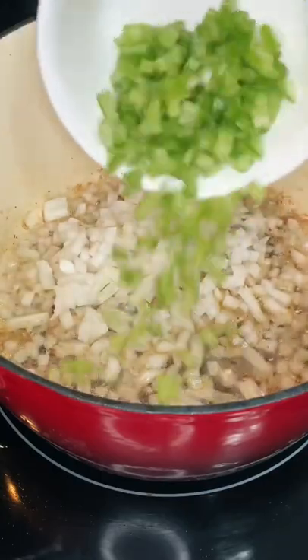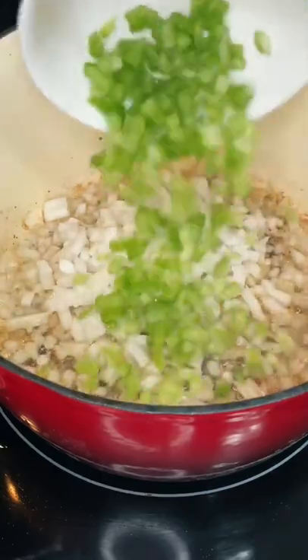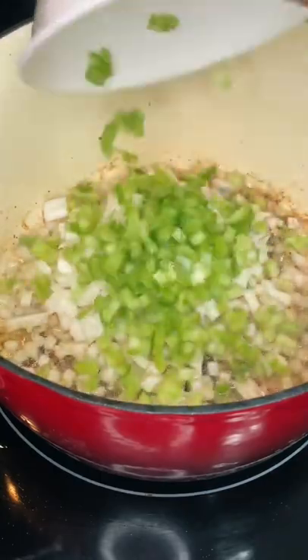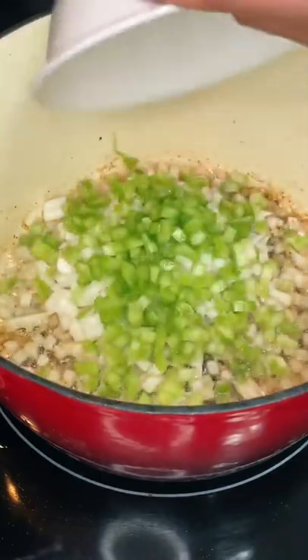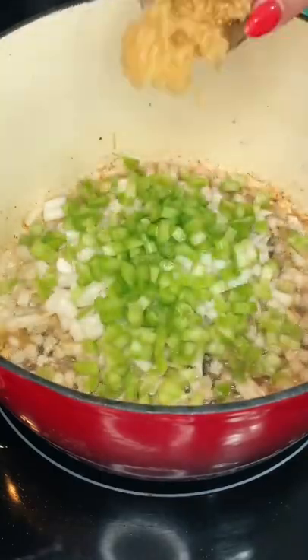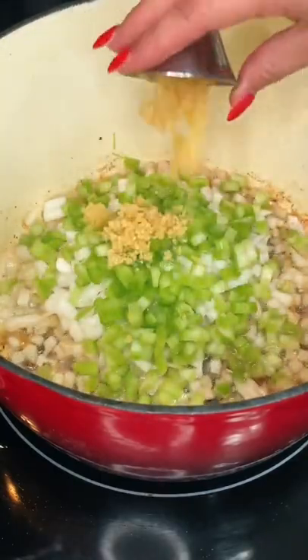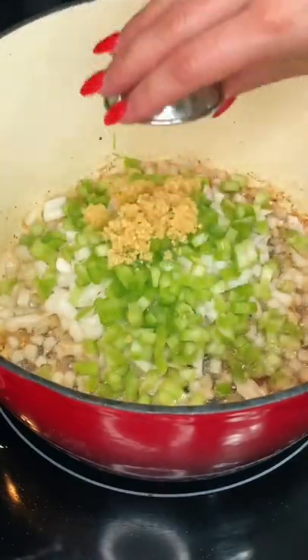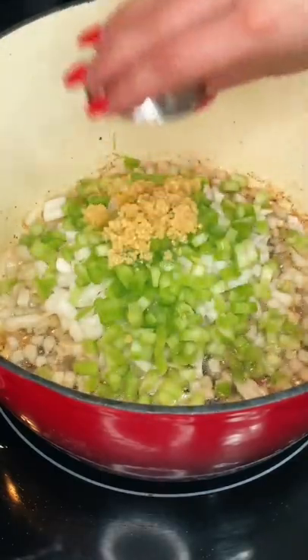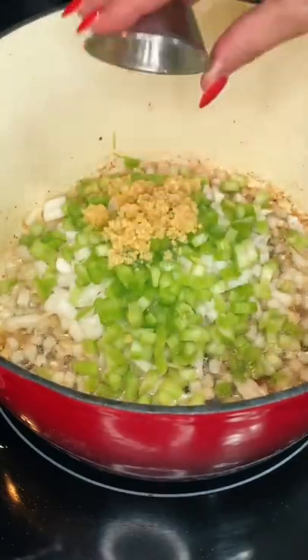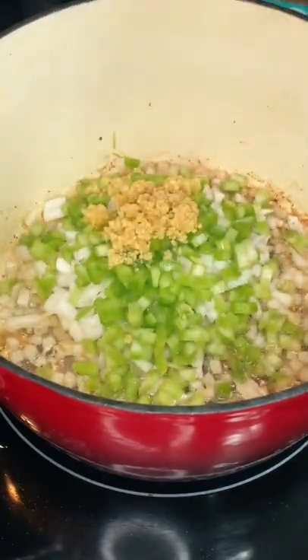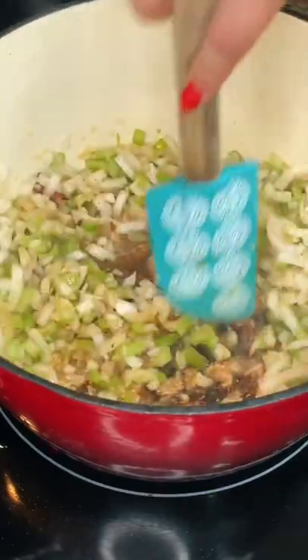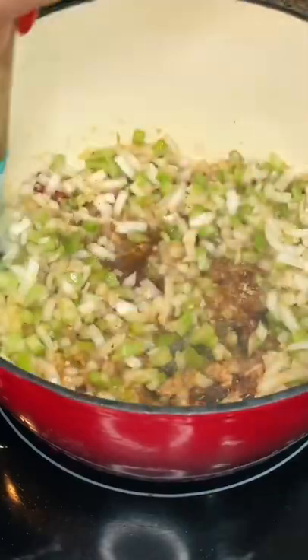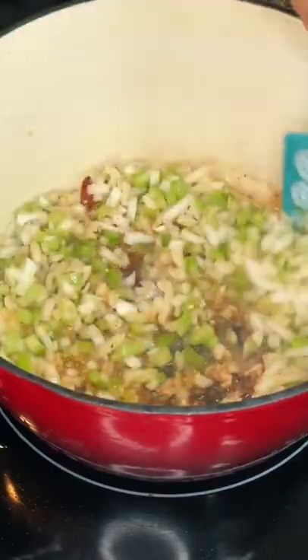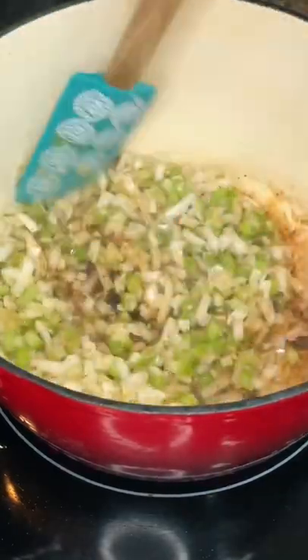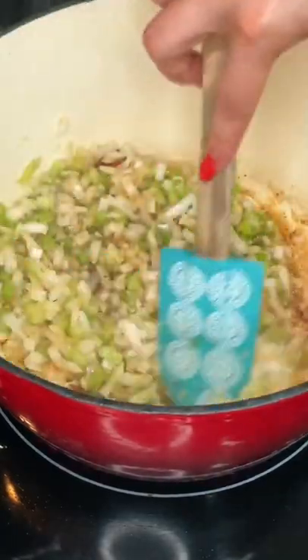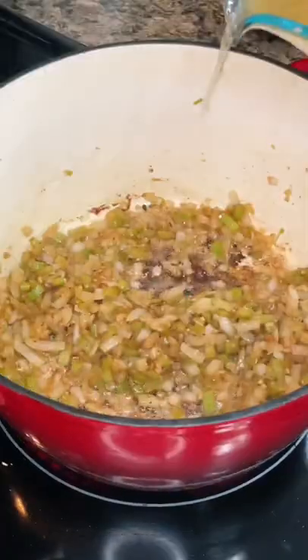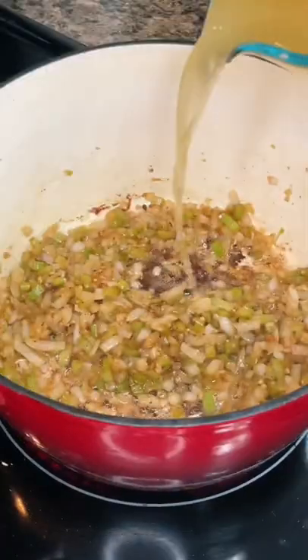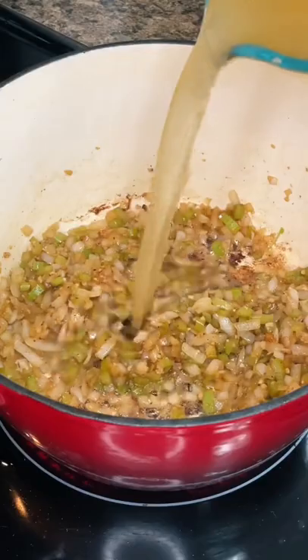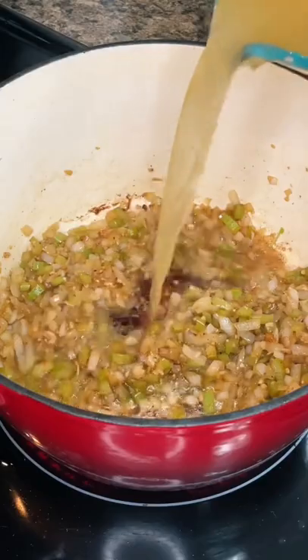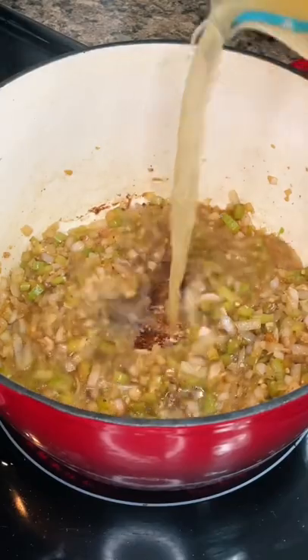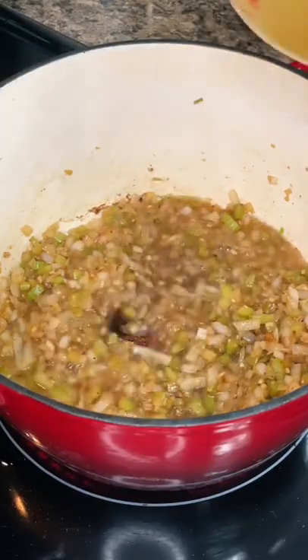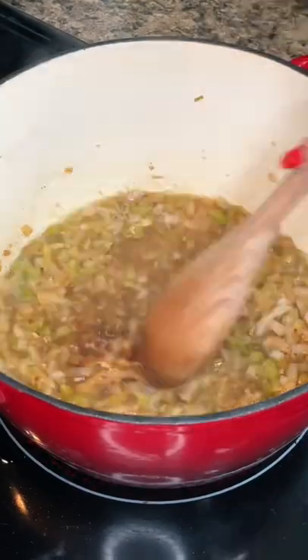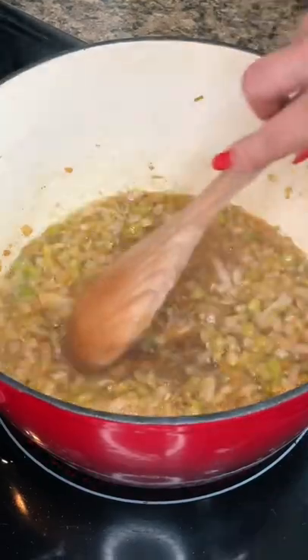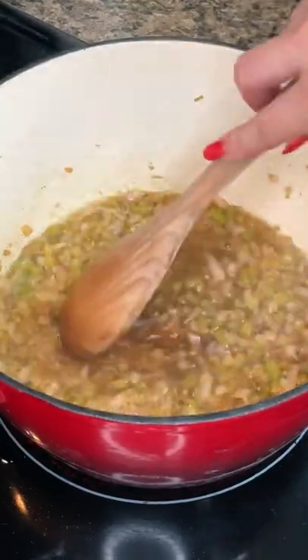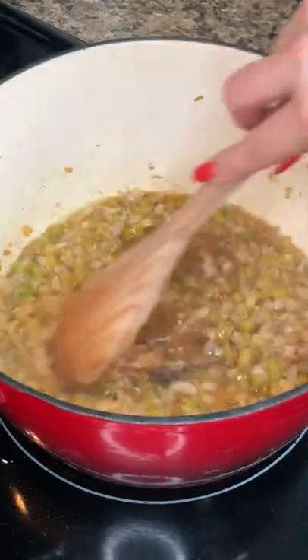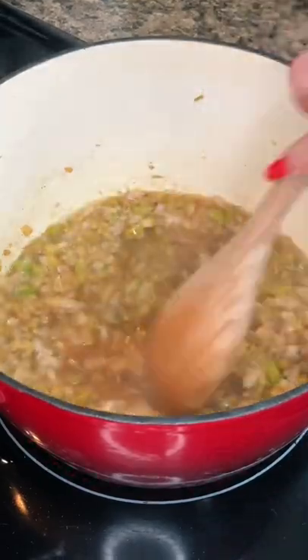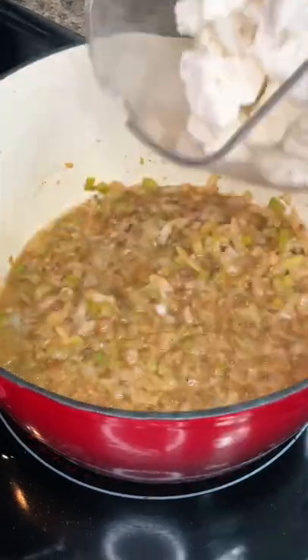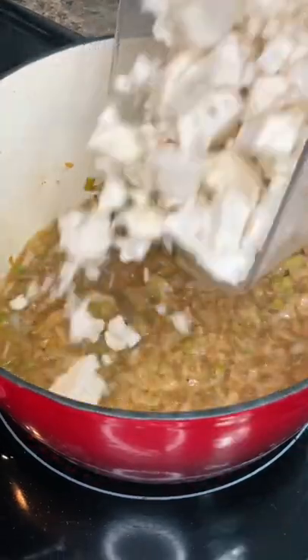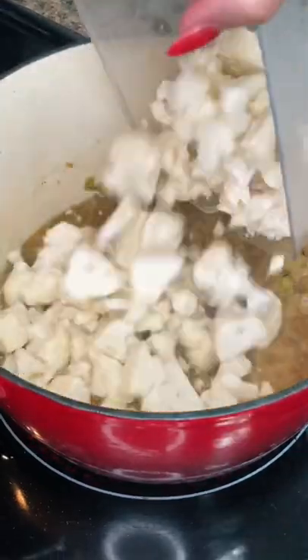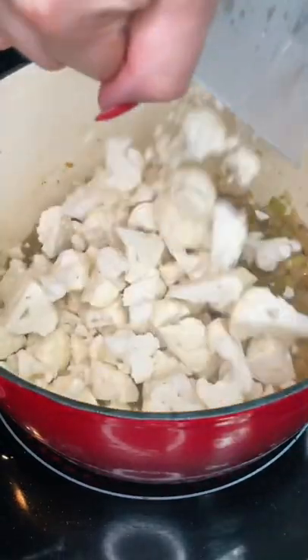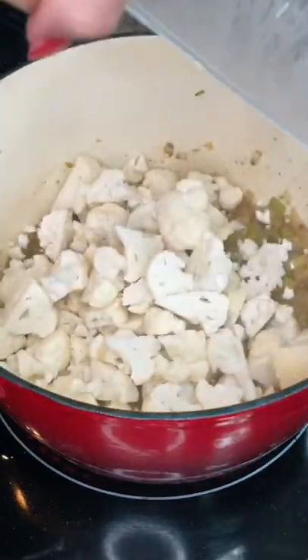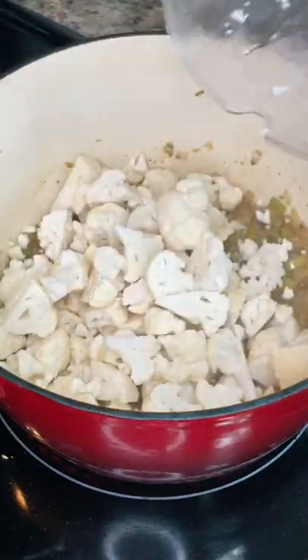Then add your onions, celery, and garlic, and cook those down until the onions are translucent. Add a little chicken stock into your pot, scraping the bottom to deglaze.